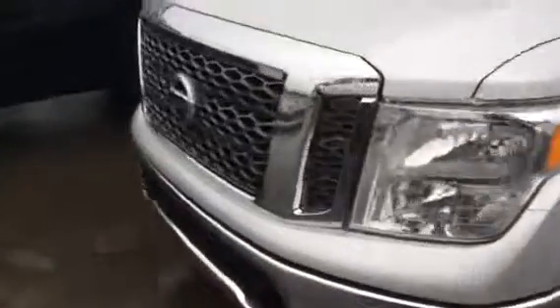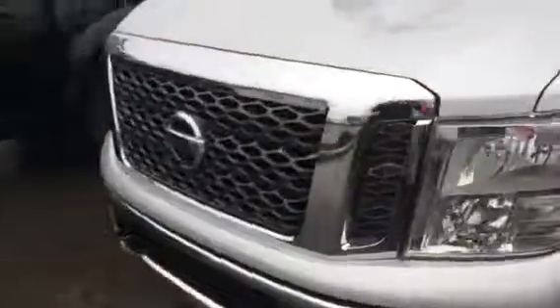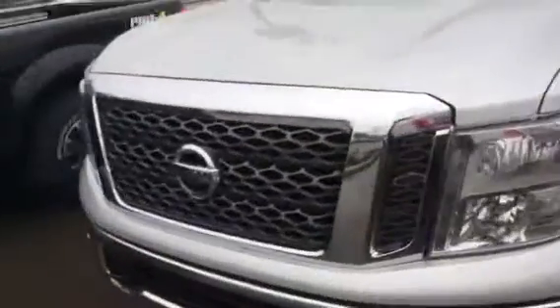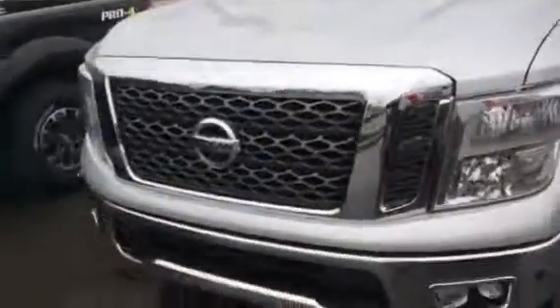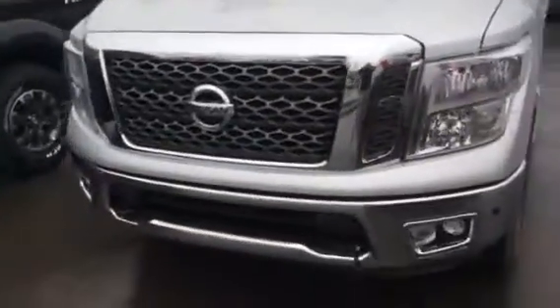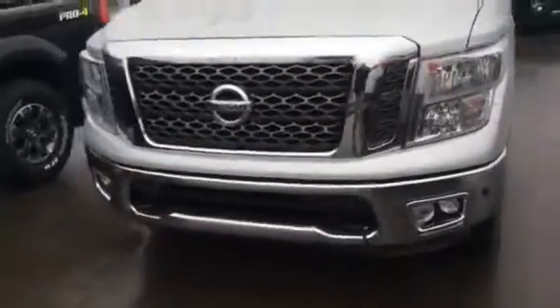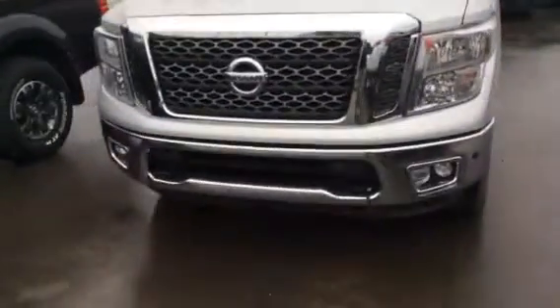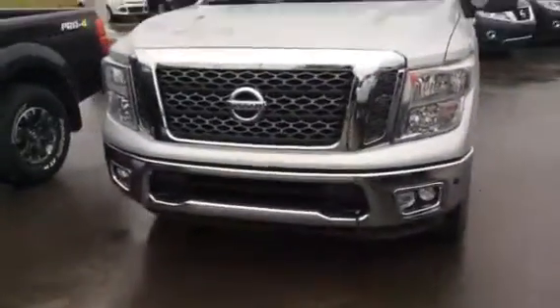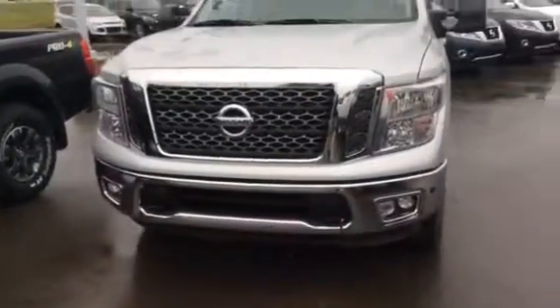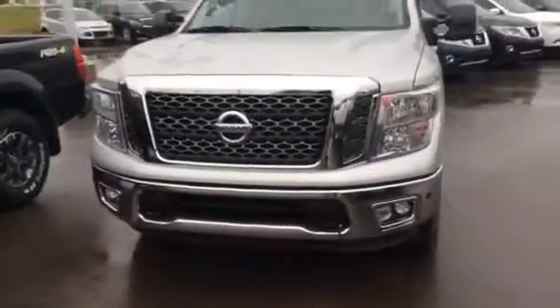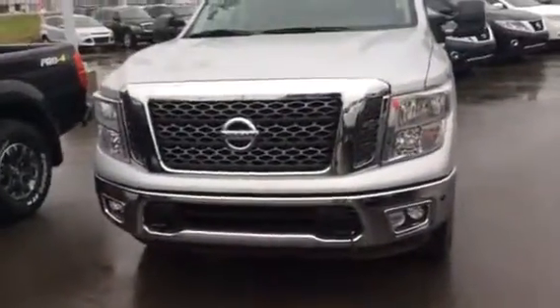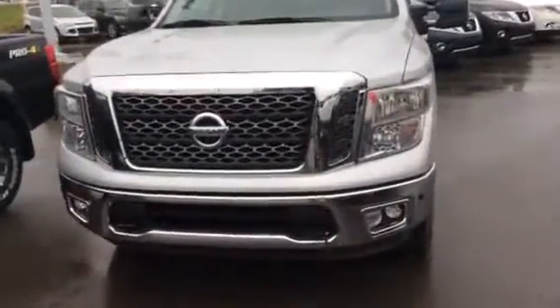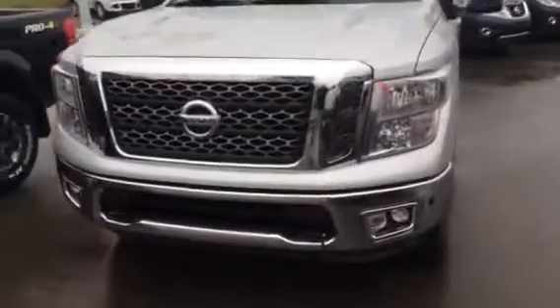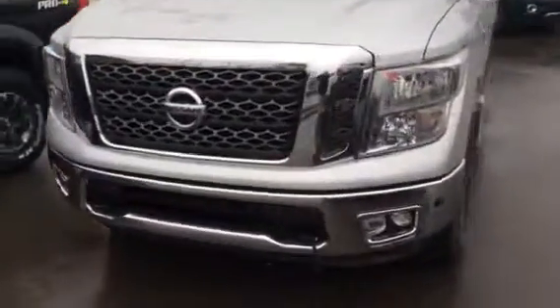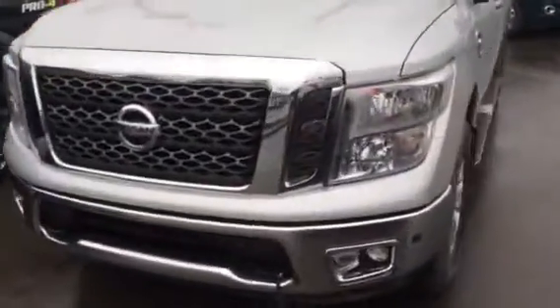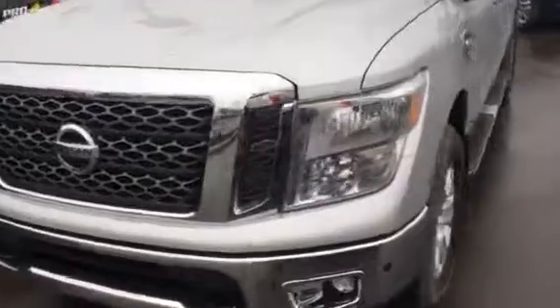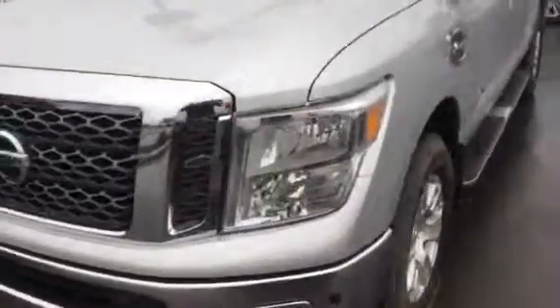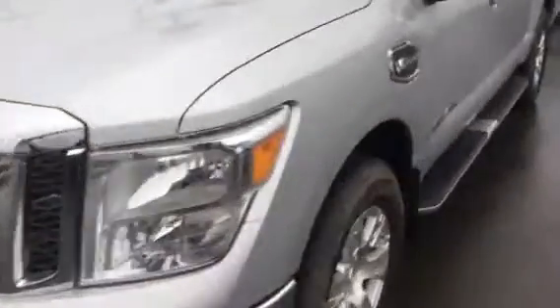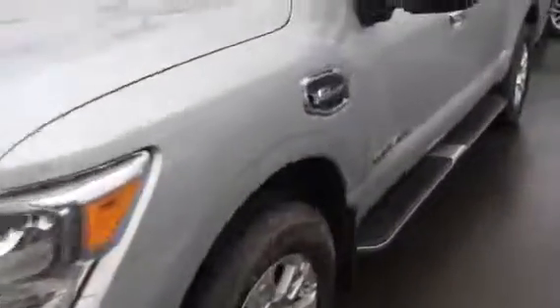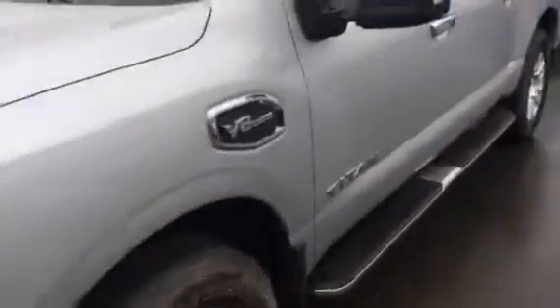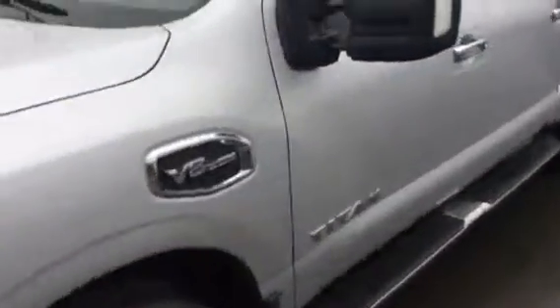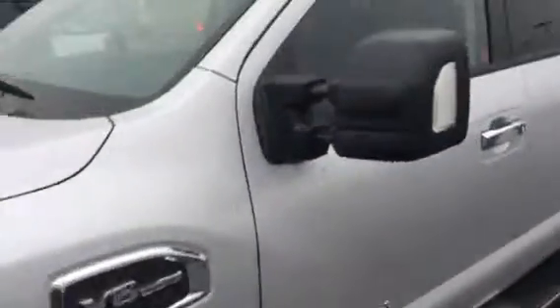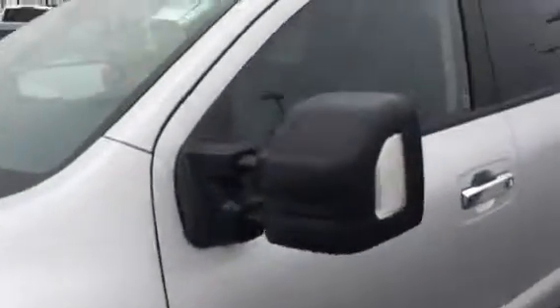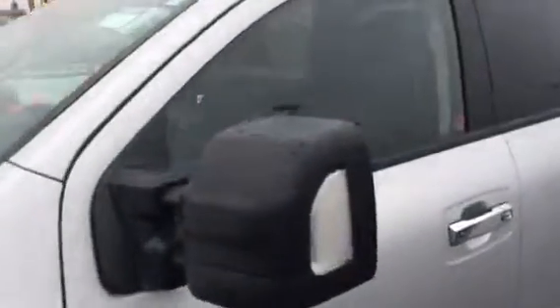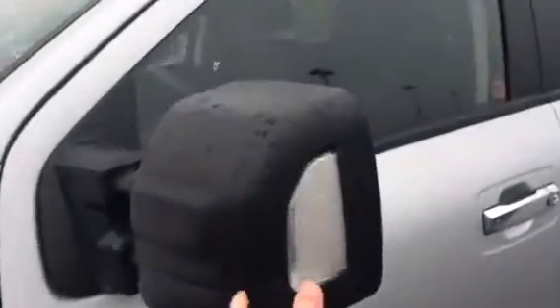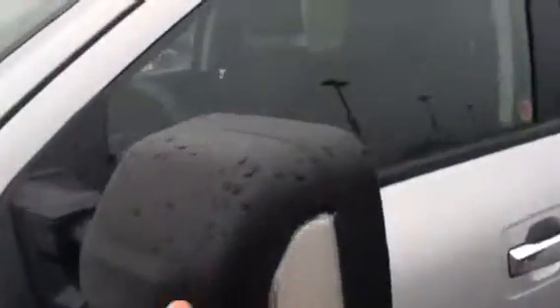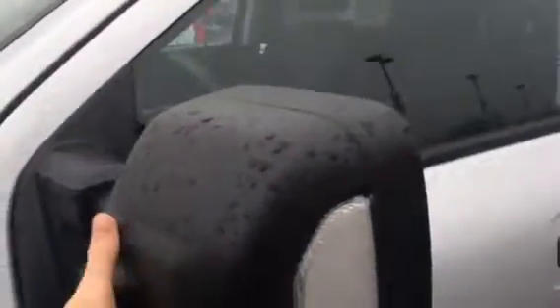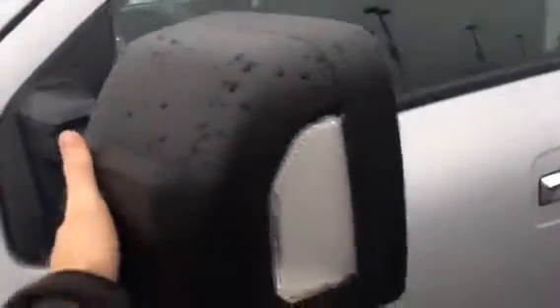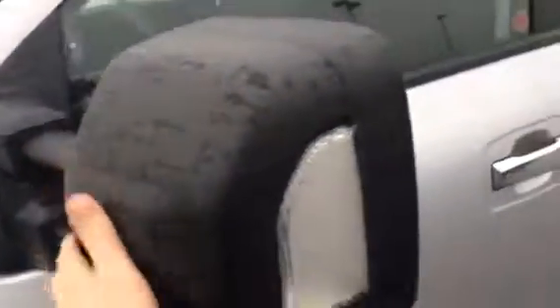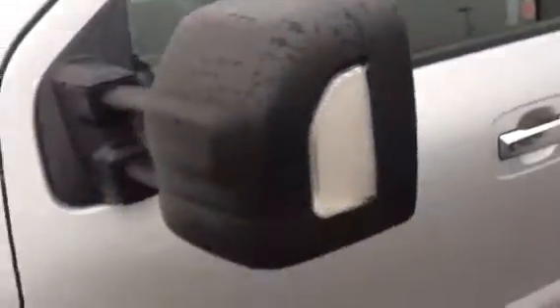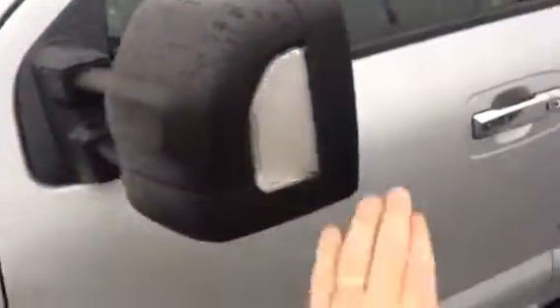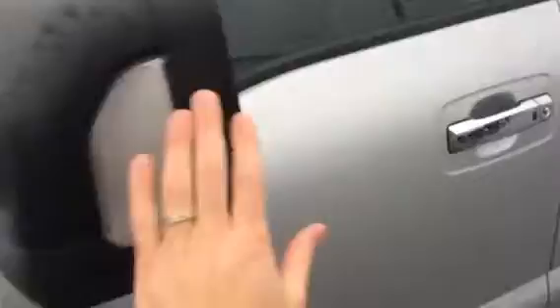This is the SV — you've got a nice chrome grille, fog lights, LED running lights, and pull-out mirrors if you're towing.